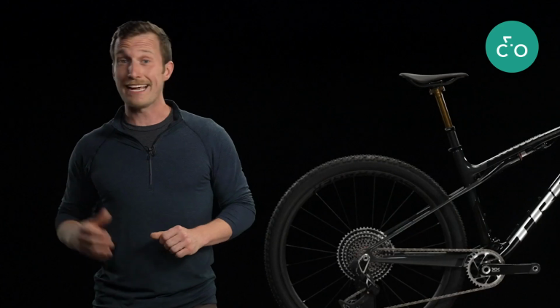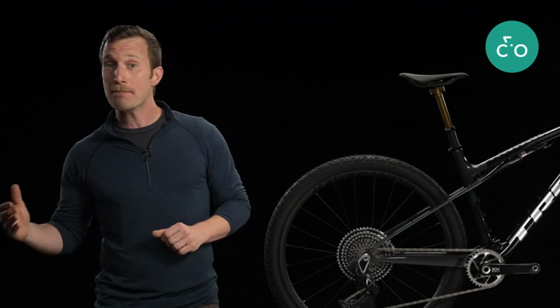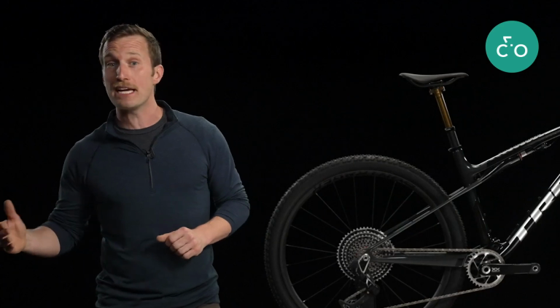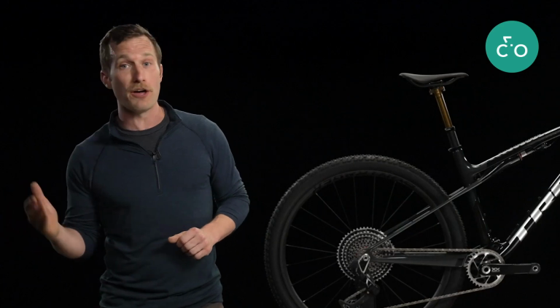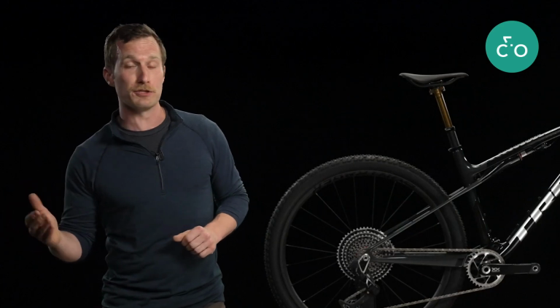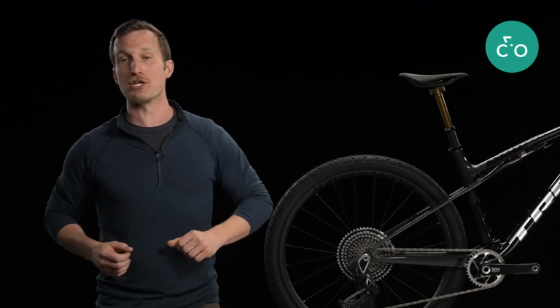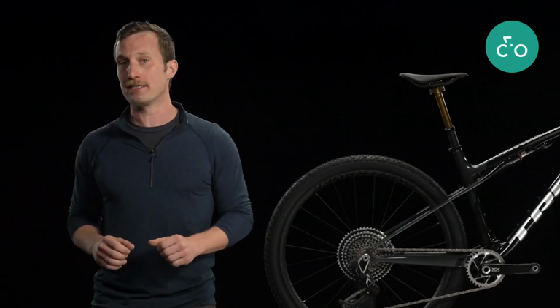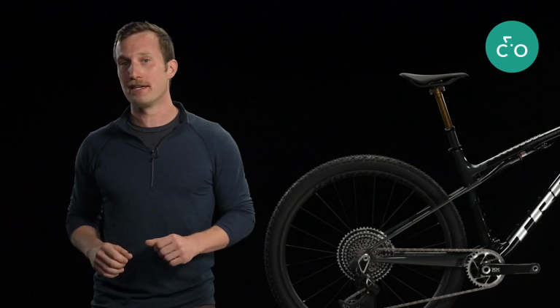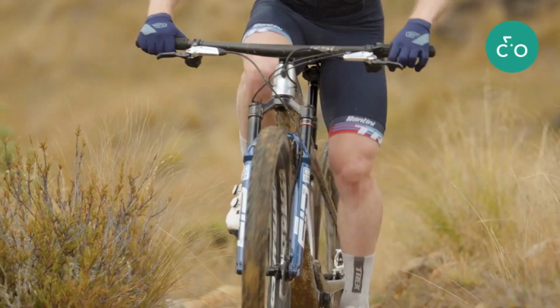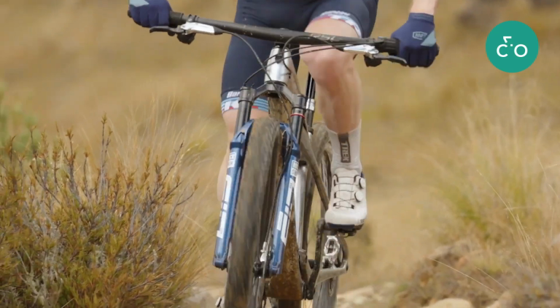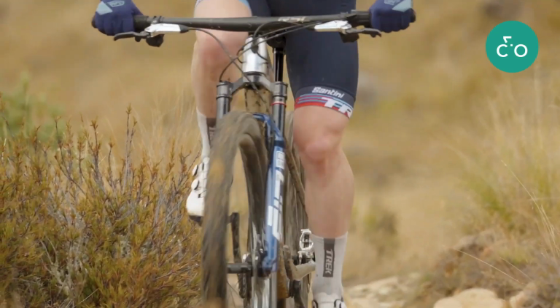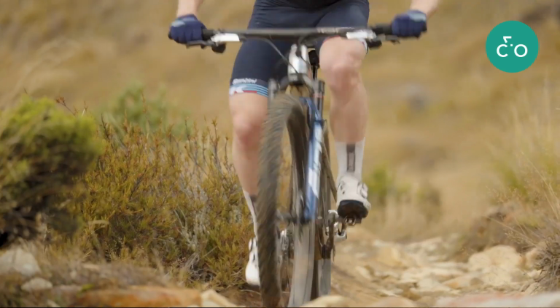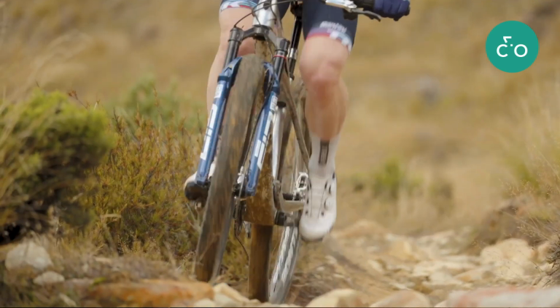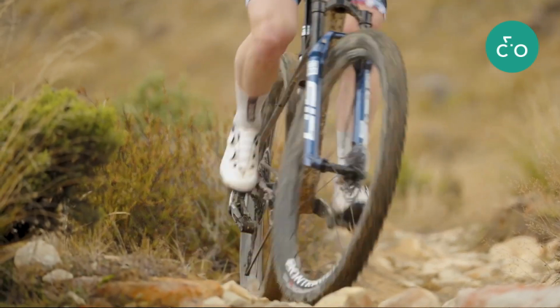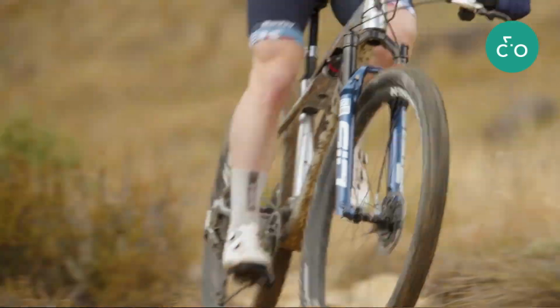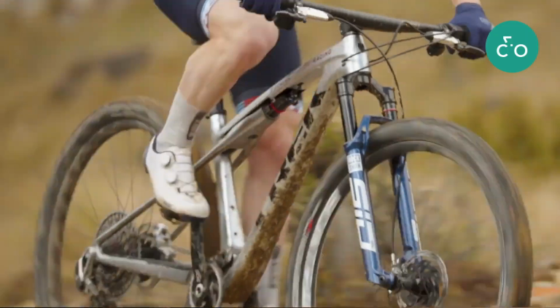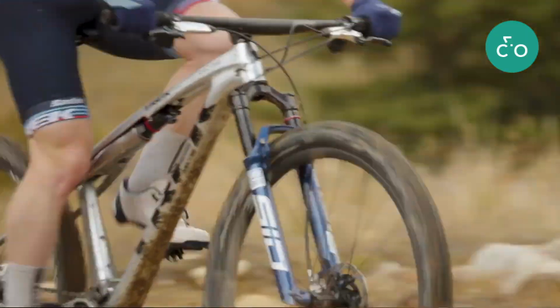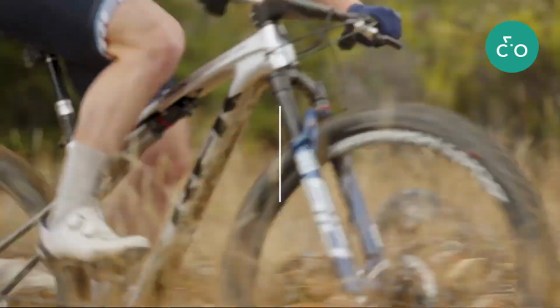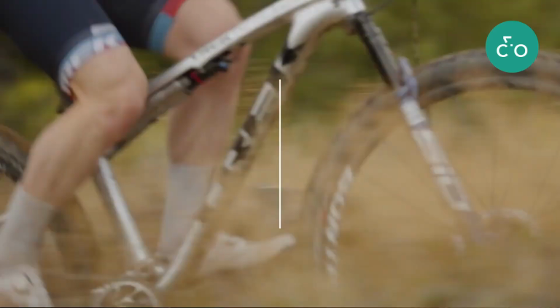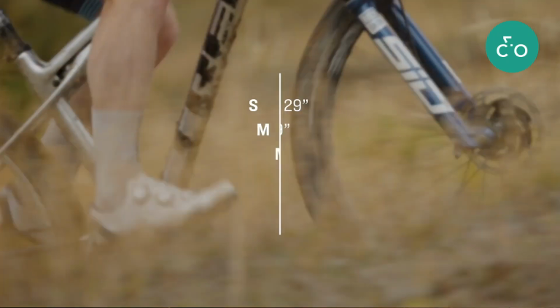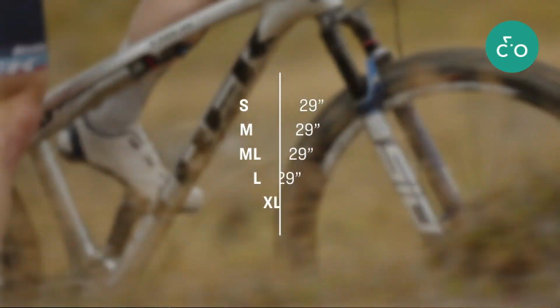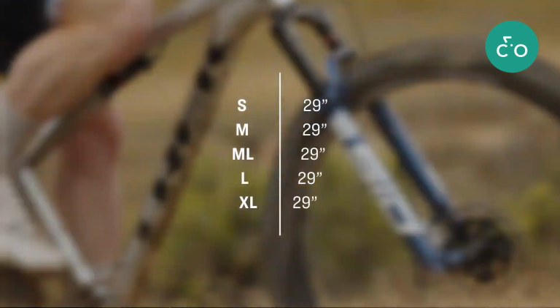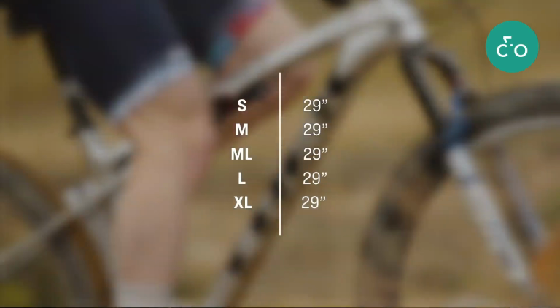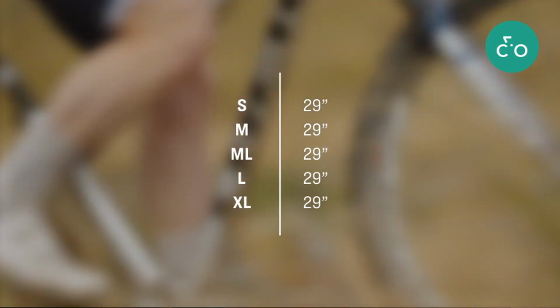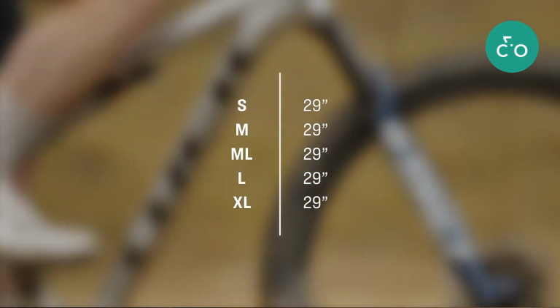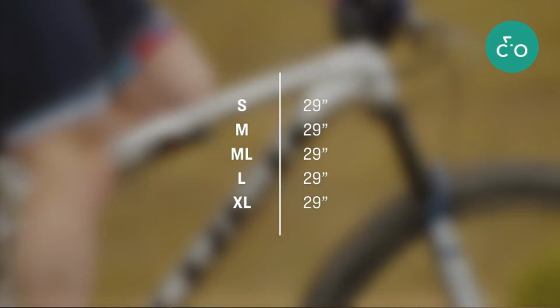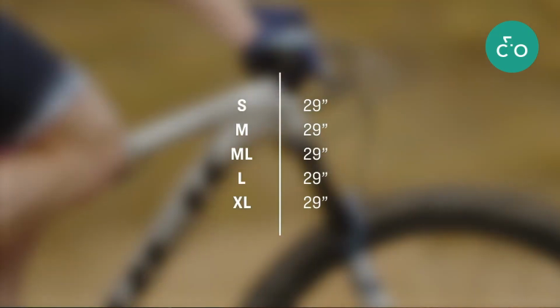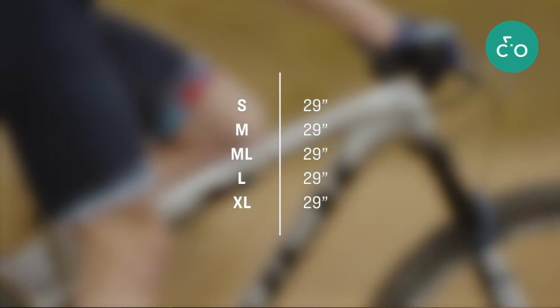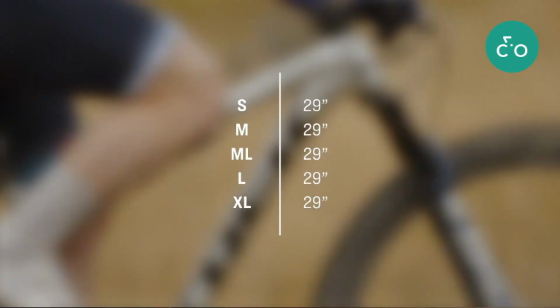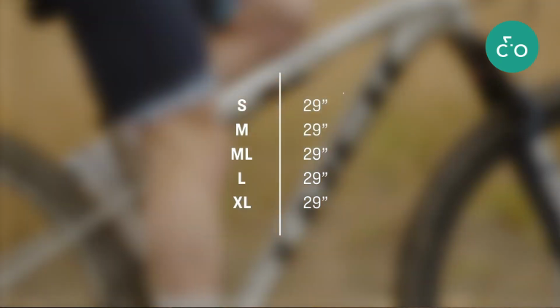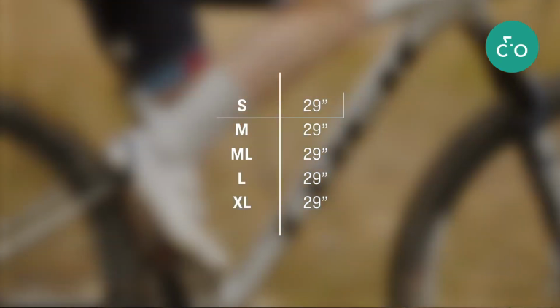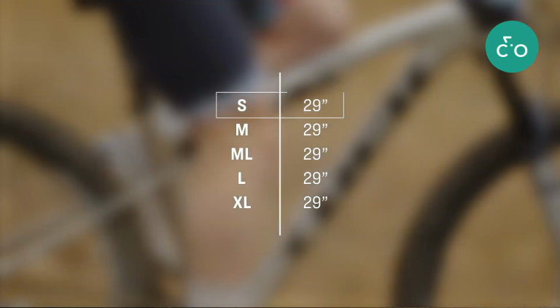That can't be said for other full suspension bikes. Since Supercalibur is a dedicated XC race bike, it uses fast-rolling 29-inch wheels on all frame sizes, including the small.